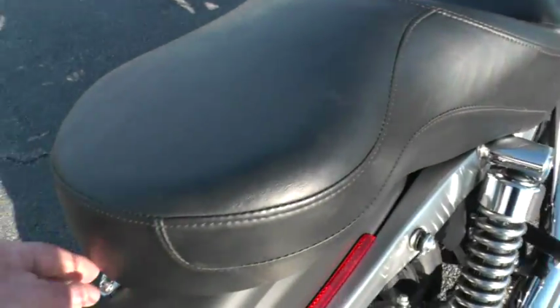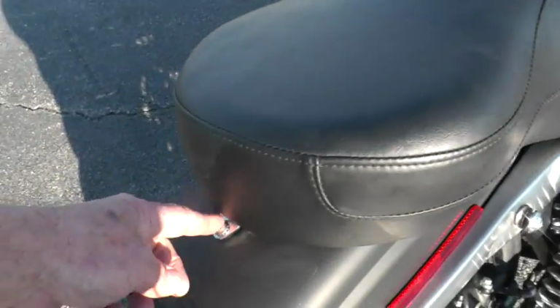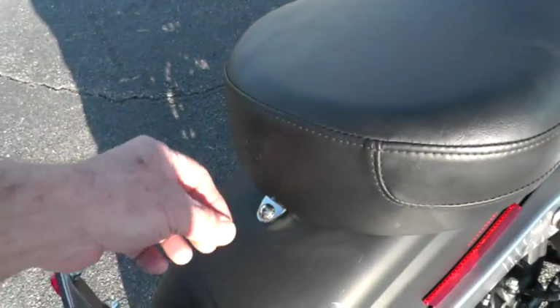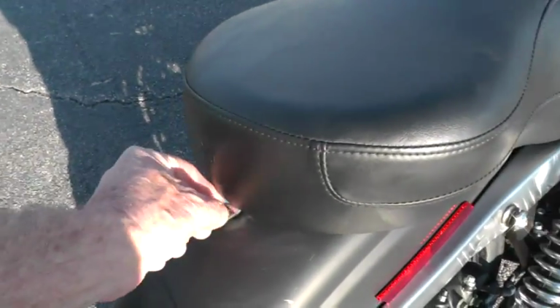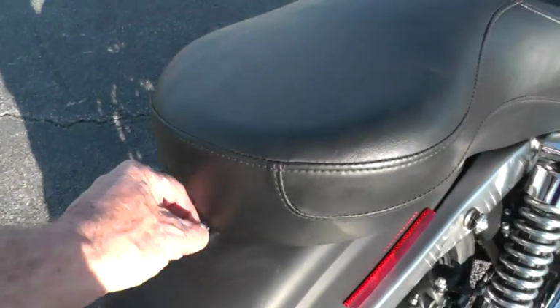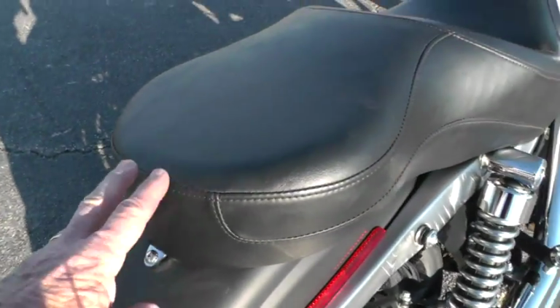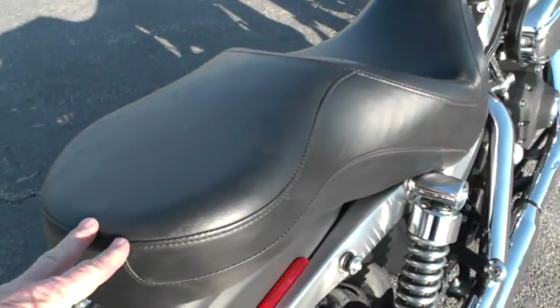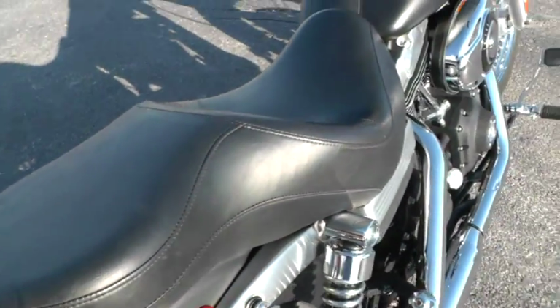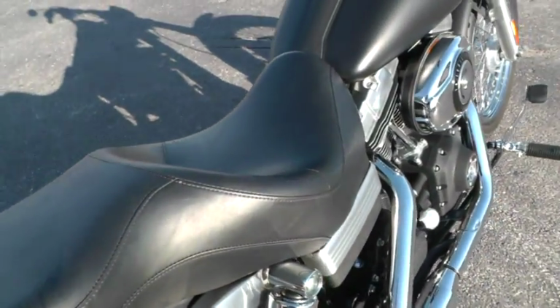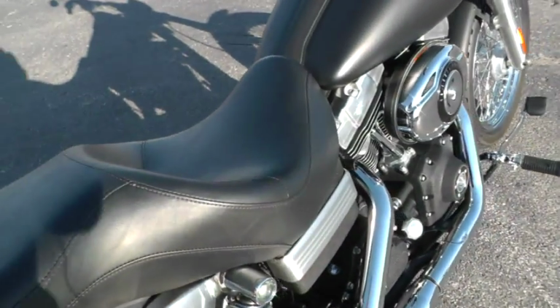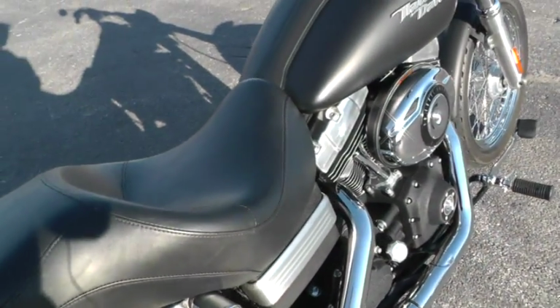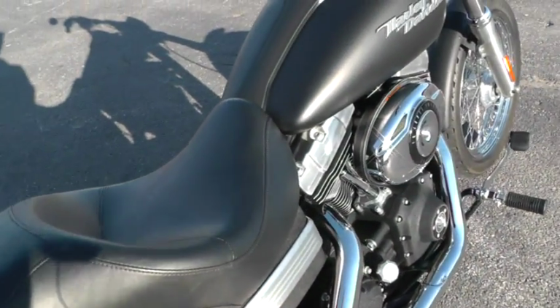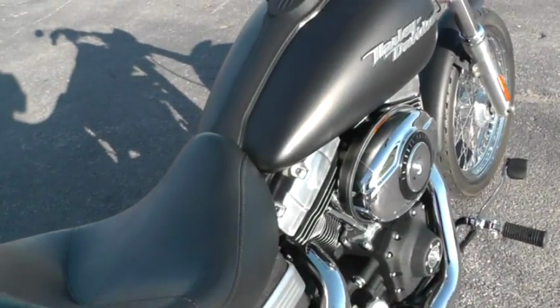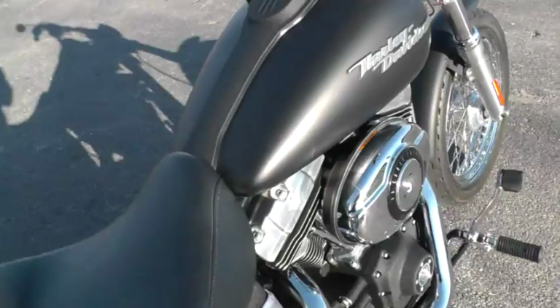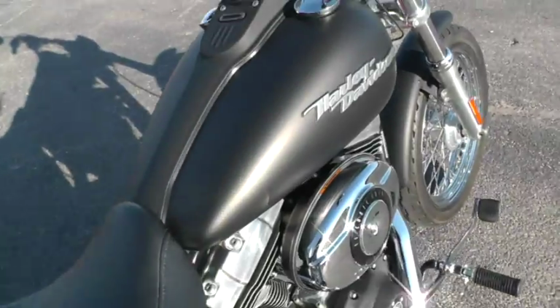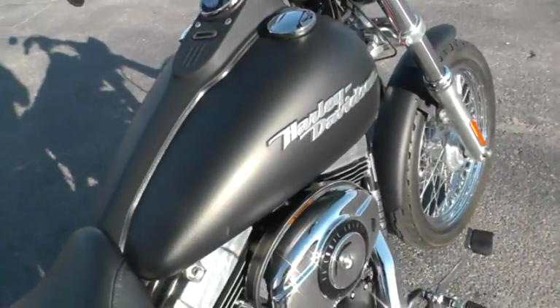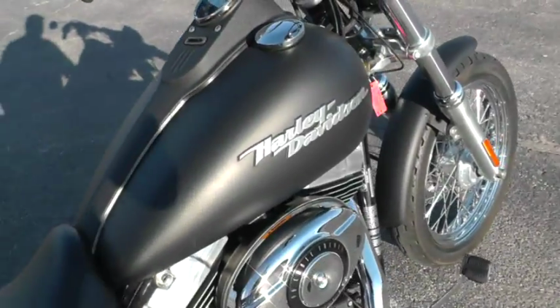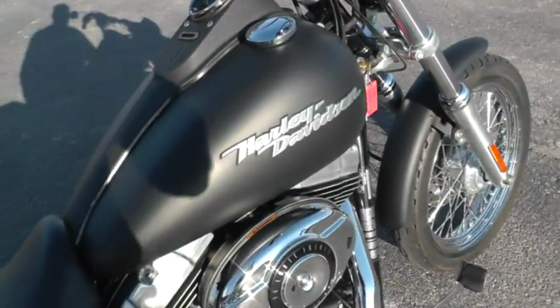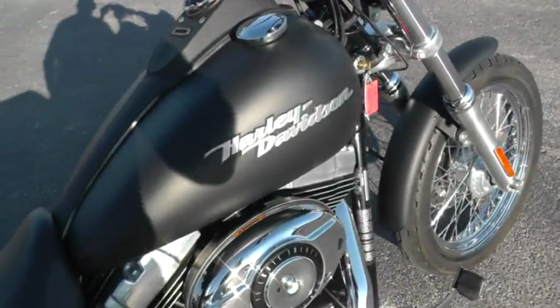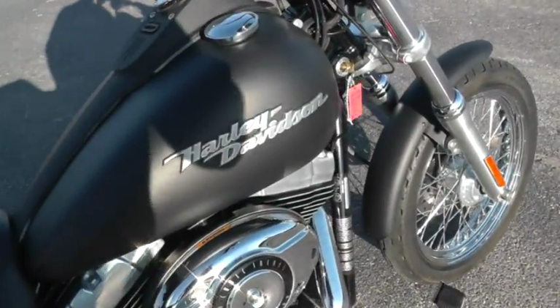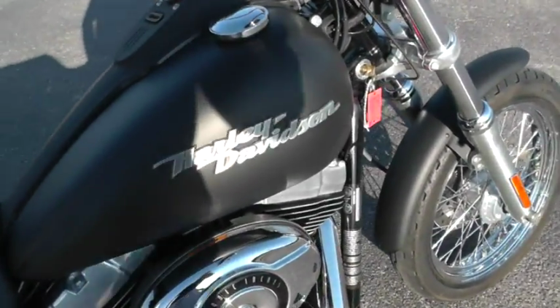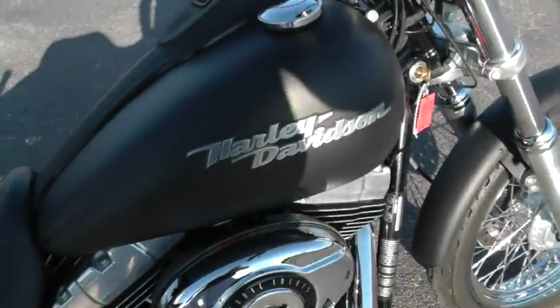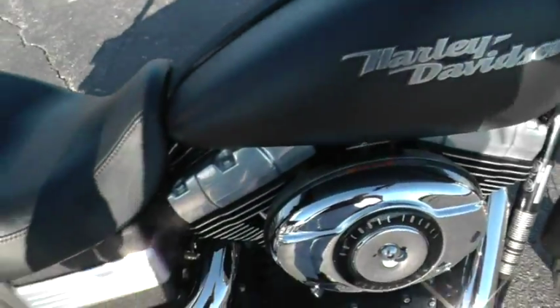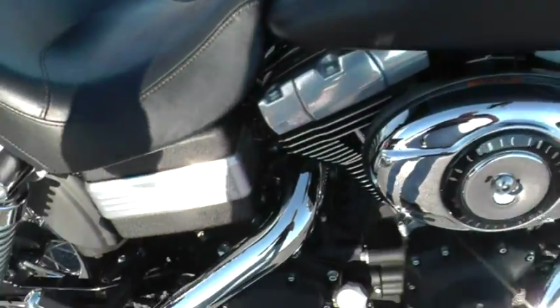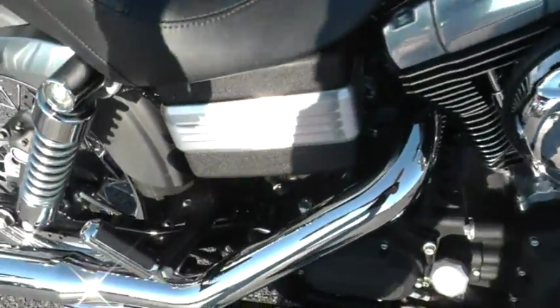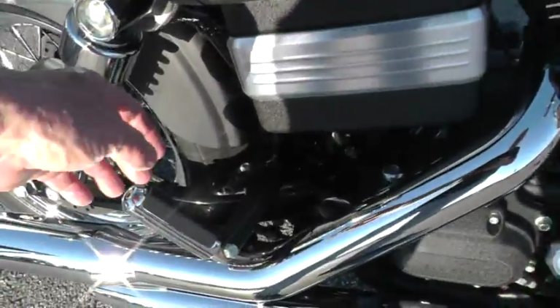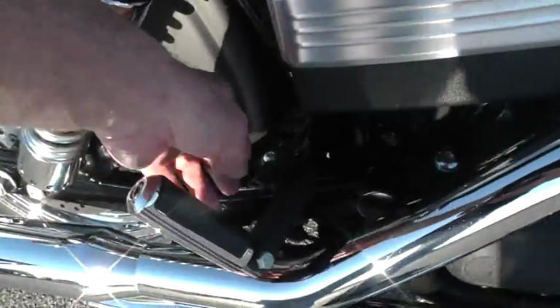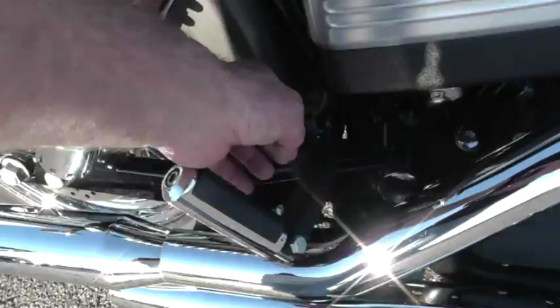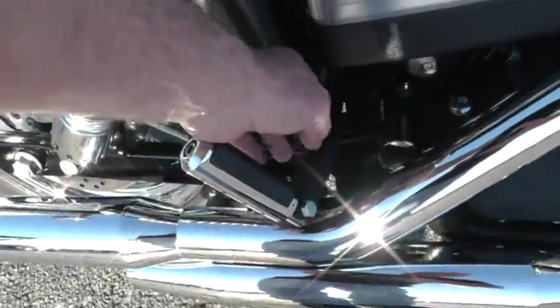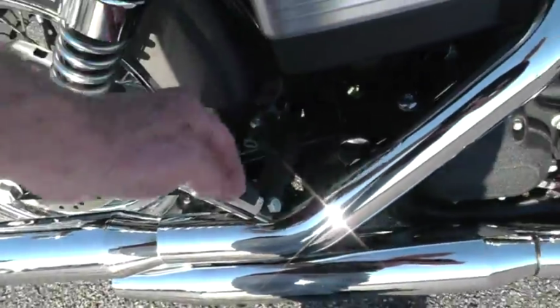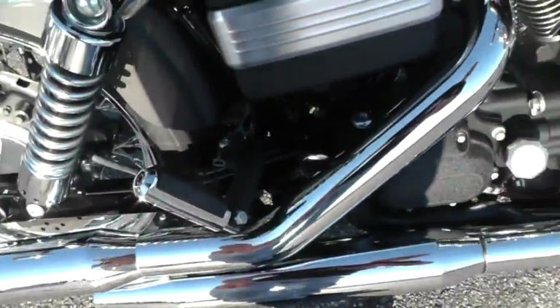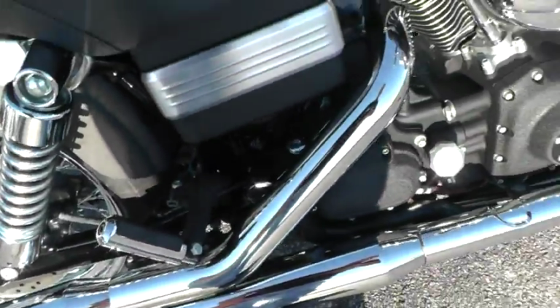The seat's real easy to change out too — just take this one screw out right here and pop that seat off if you wanted to make a solo out of it. A lot of folks like to do that on these Street Bobs. We've got a battery tender; we put that on there for you.